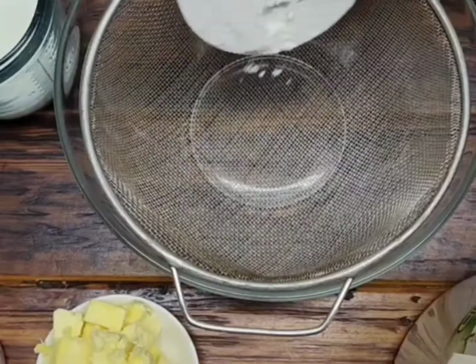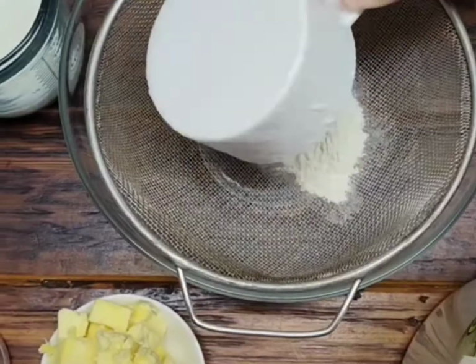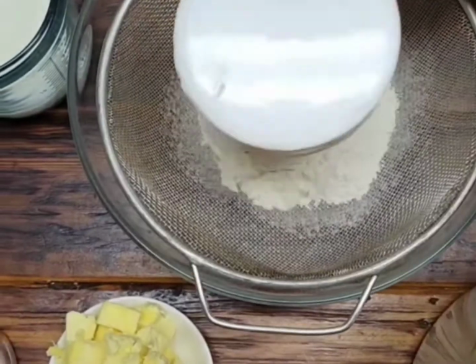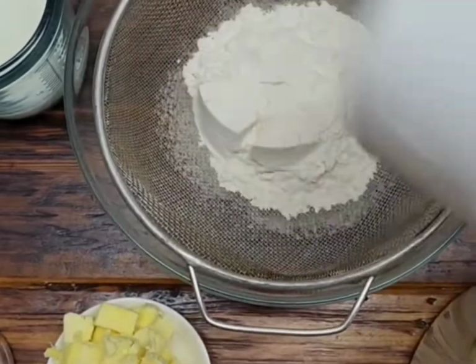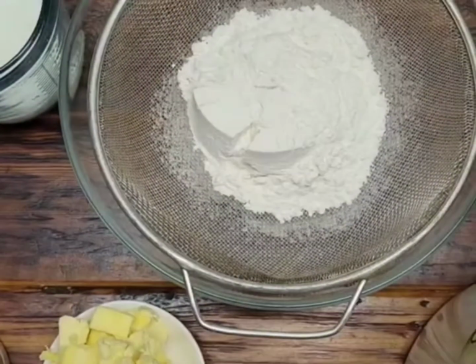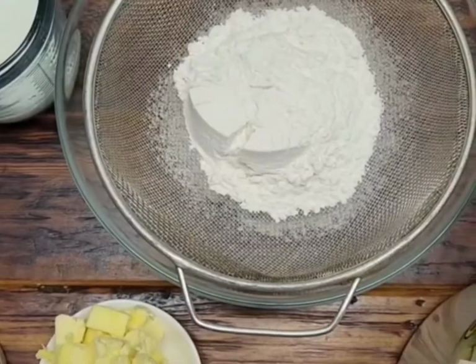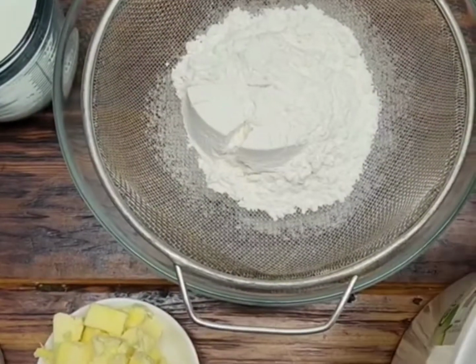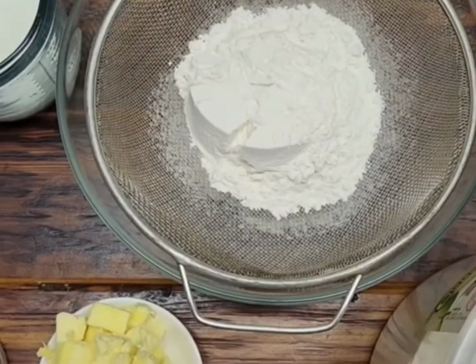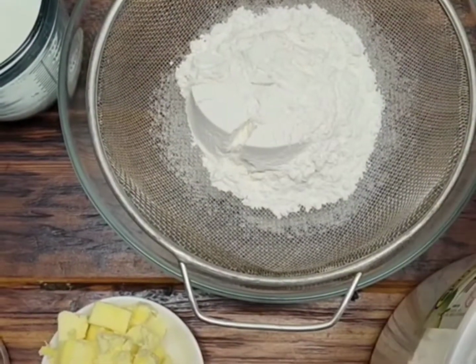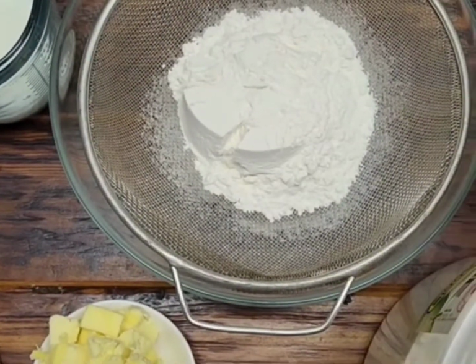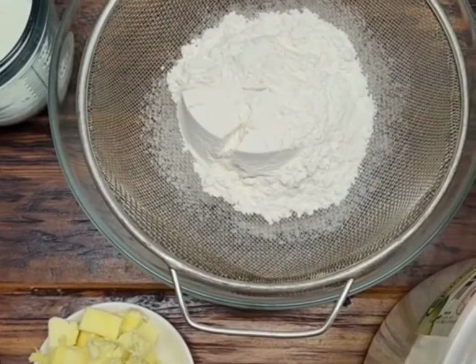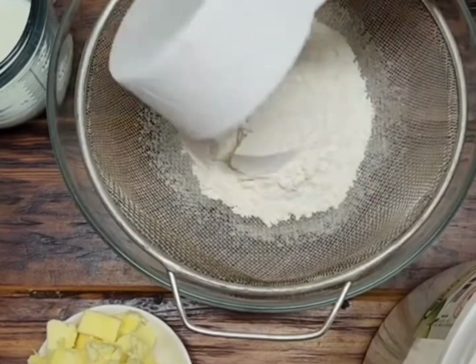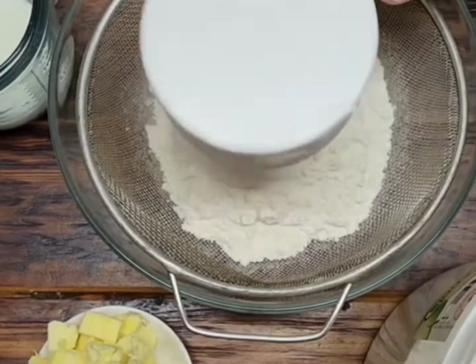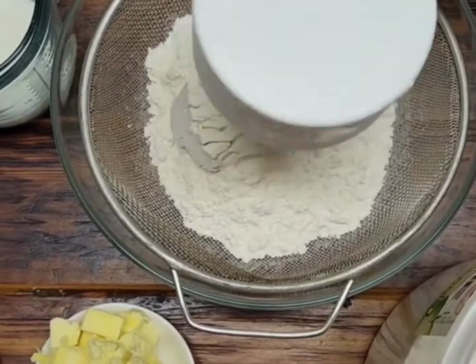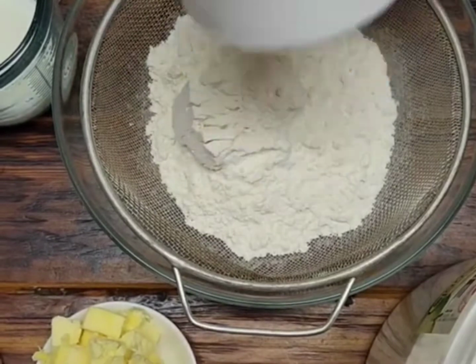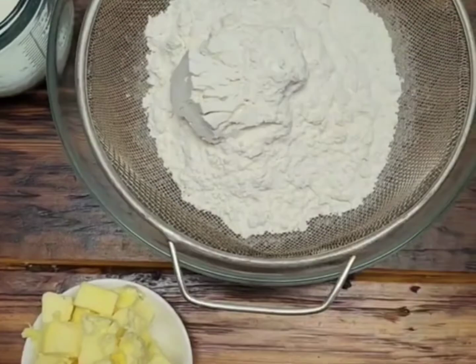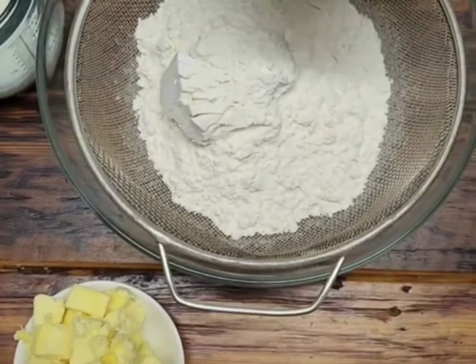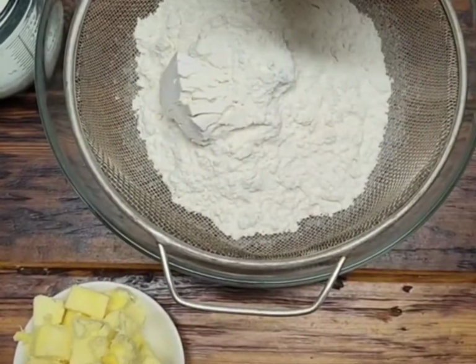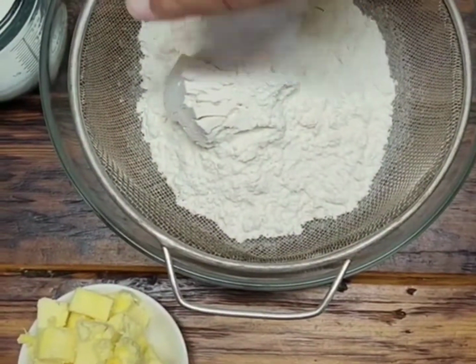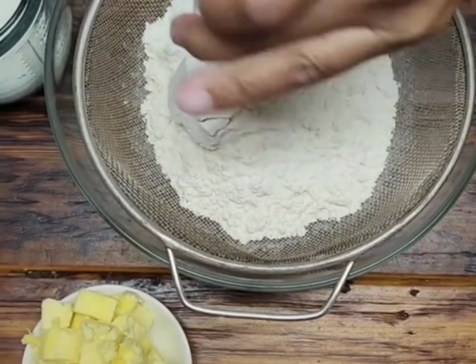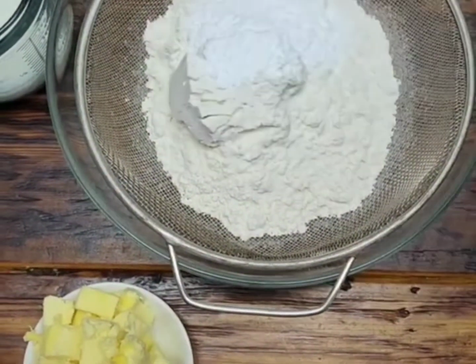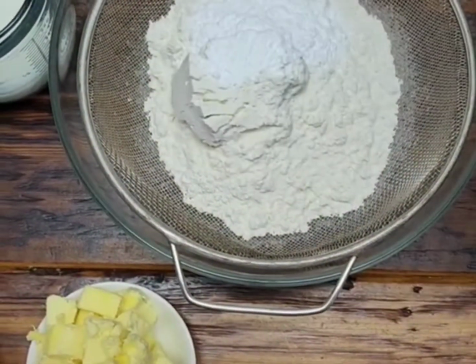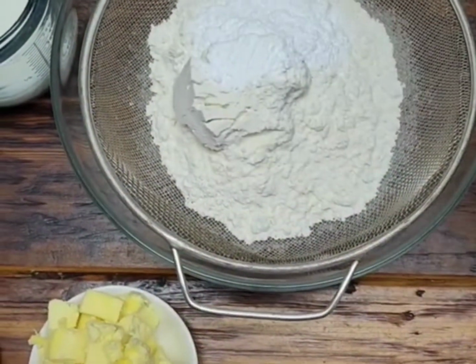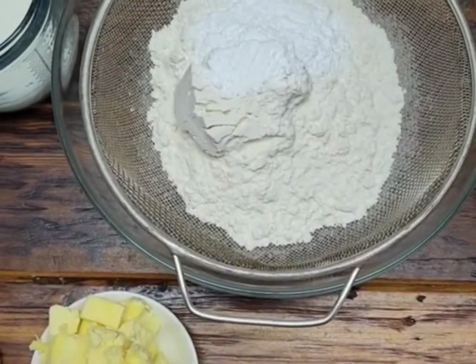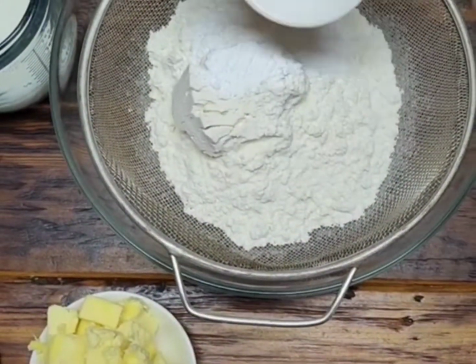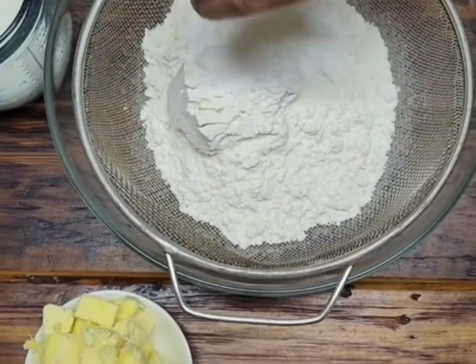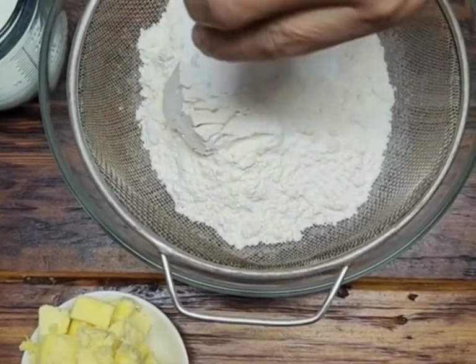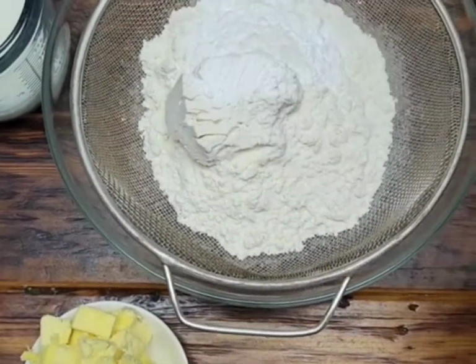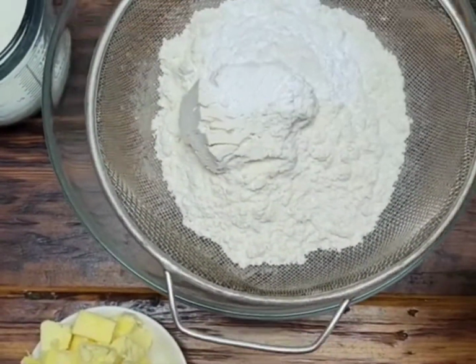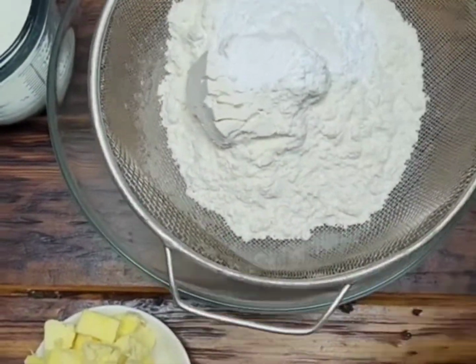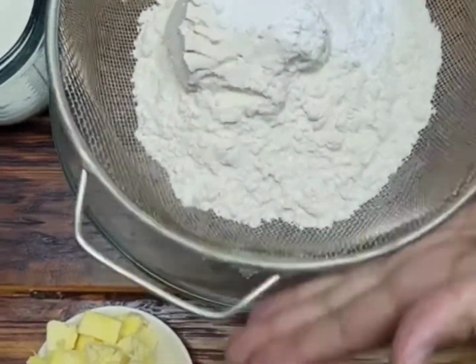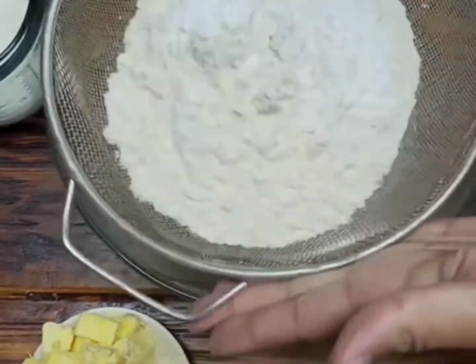In a bowl, sift 2 cups of flour along with 3 teaspoons of baking powder and 1 quarter teaspoon of salt. Sift it all together.